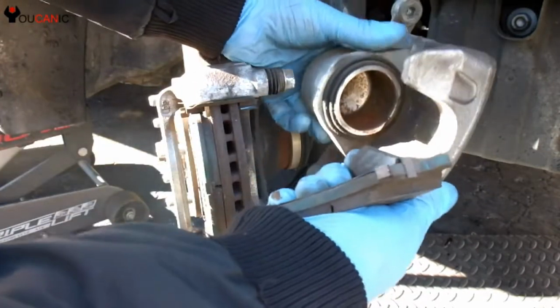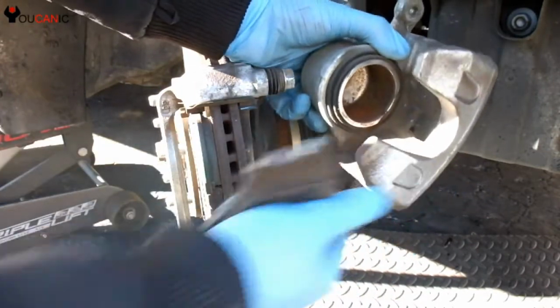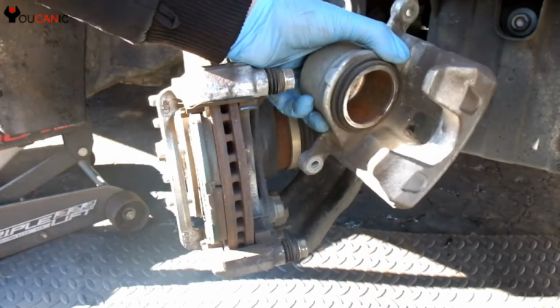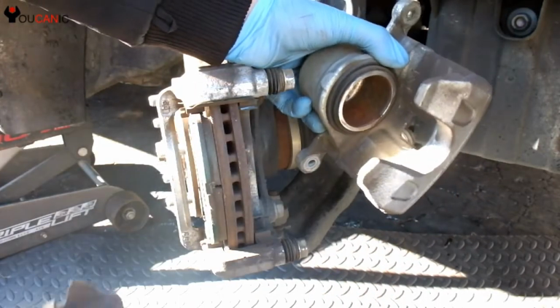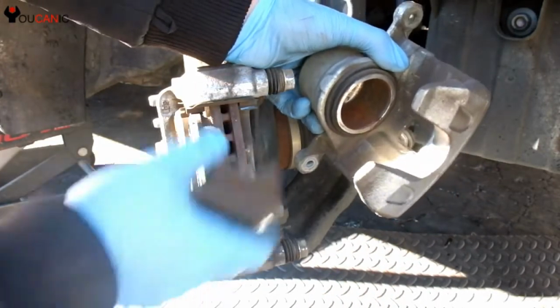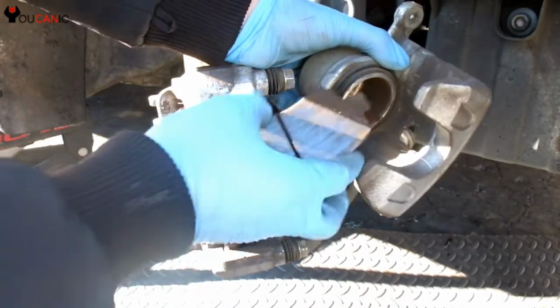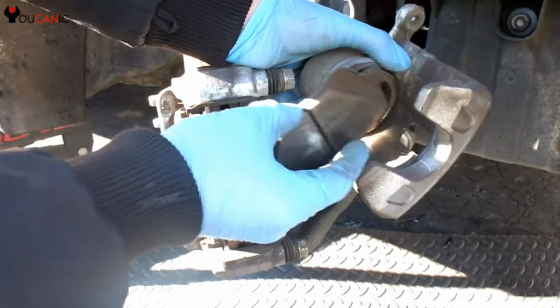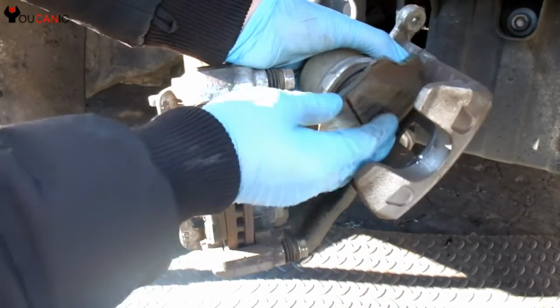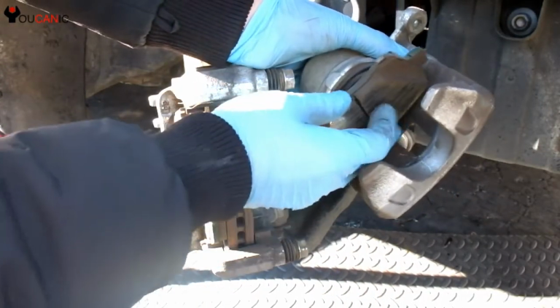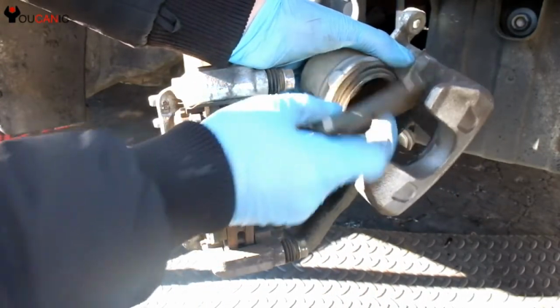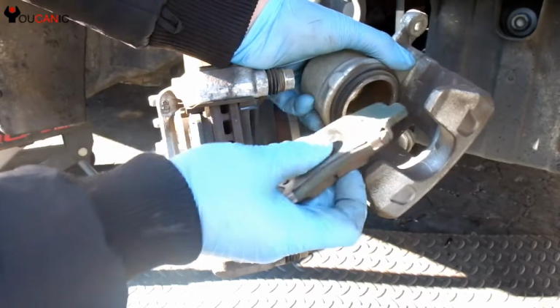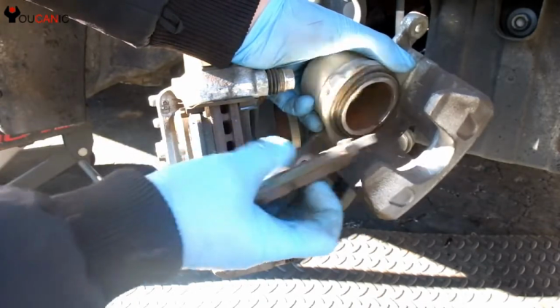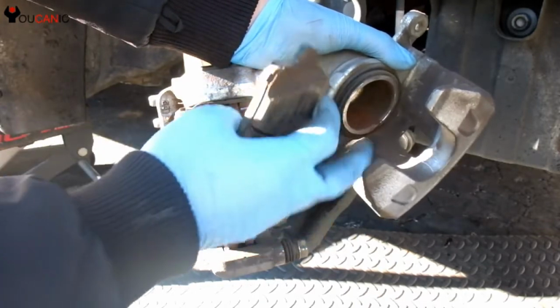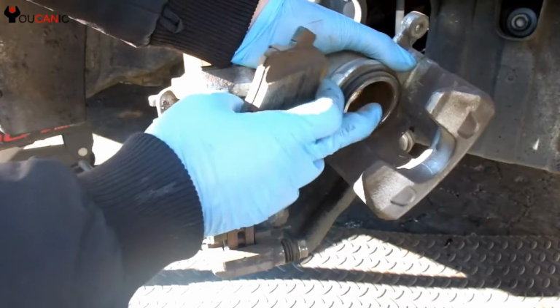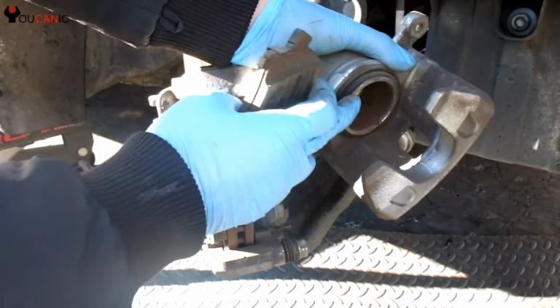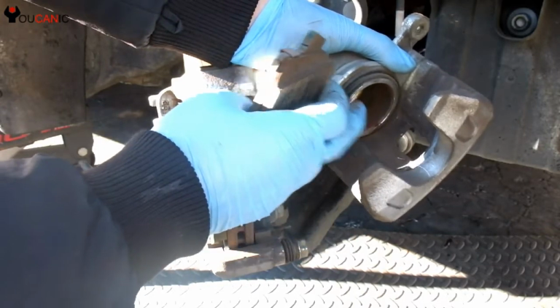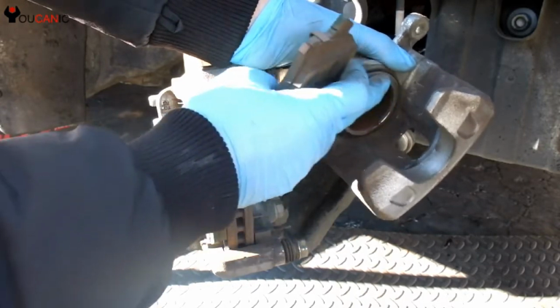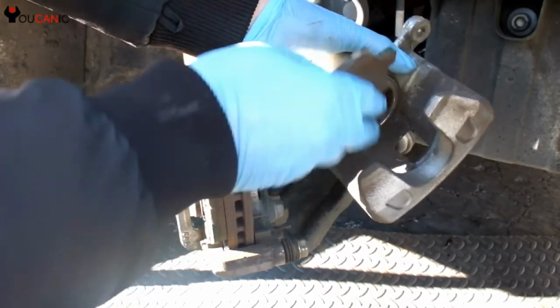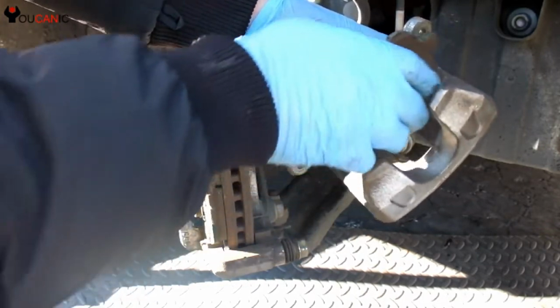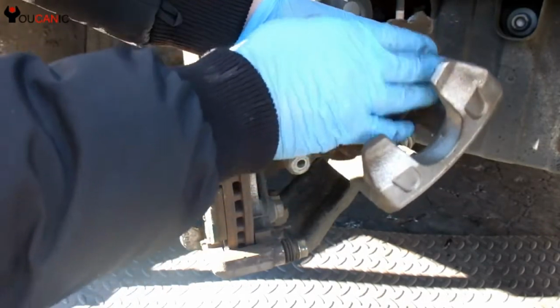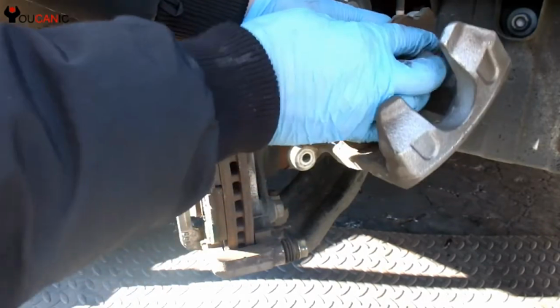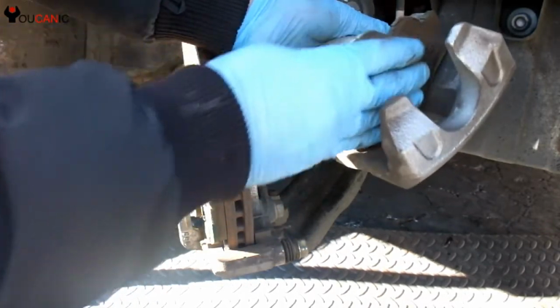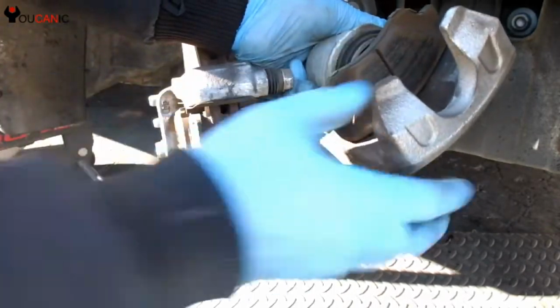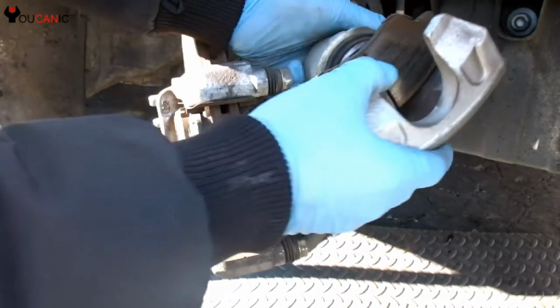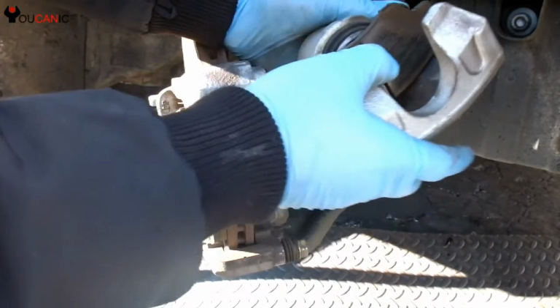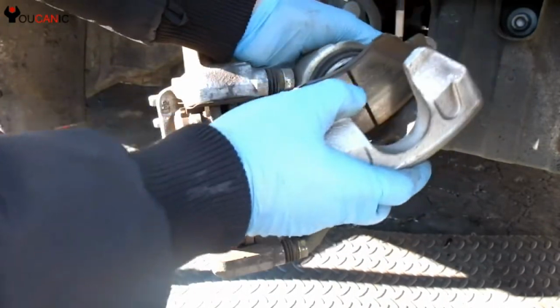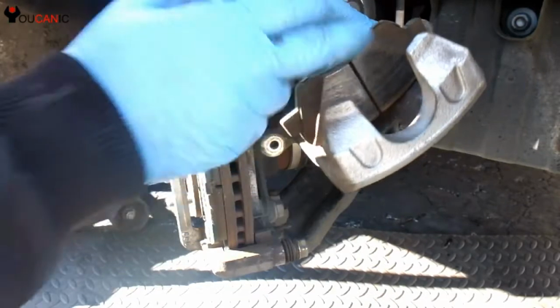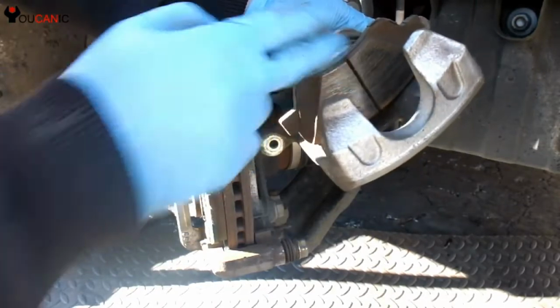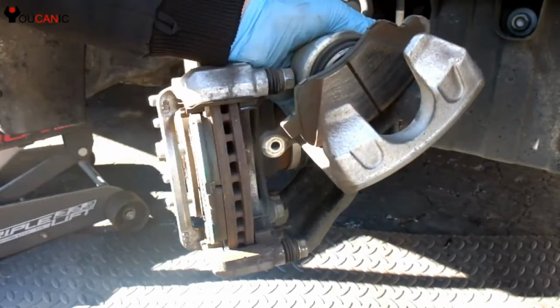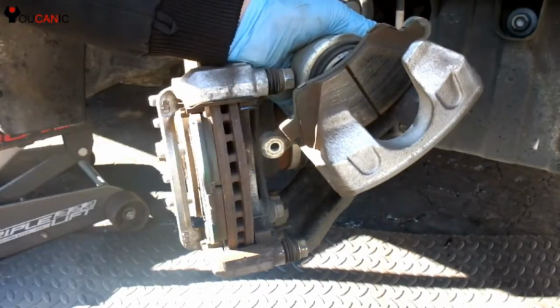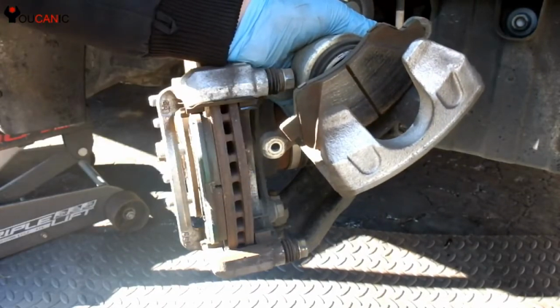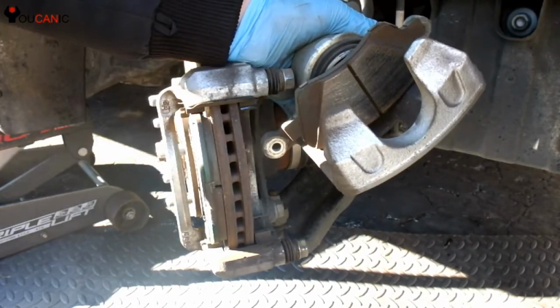In order to fit the new brake pads, since they're going to be thicker, we need to press this piston in. One way to do that is to put the brake pad back in there.